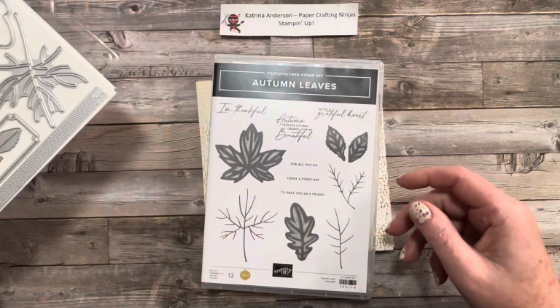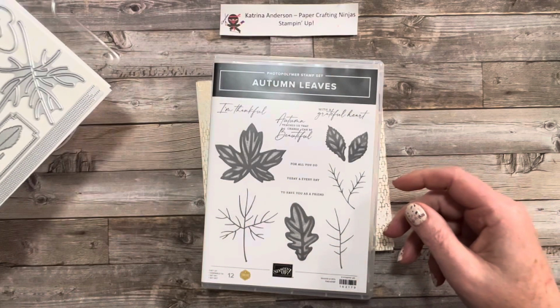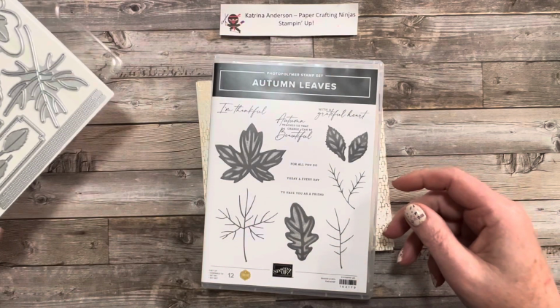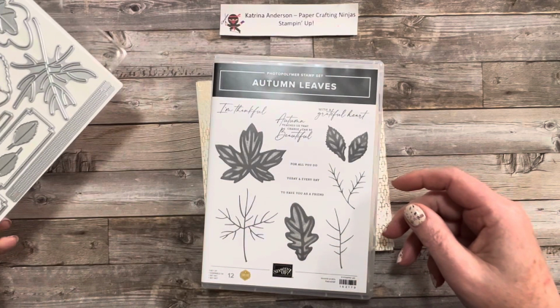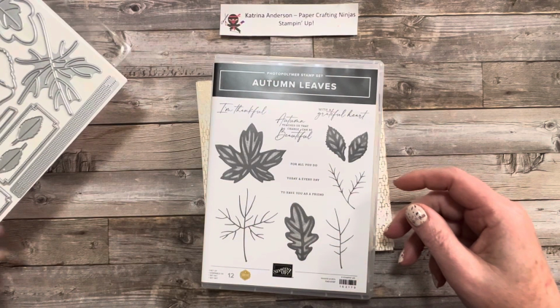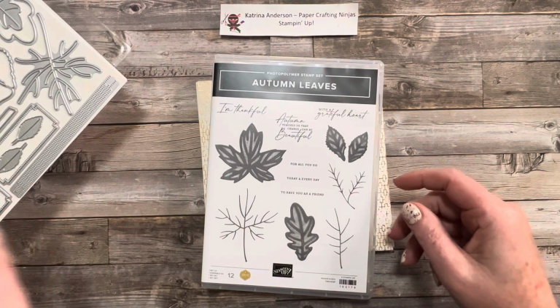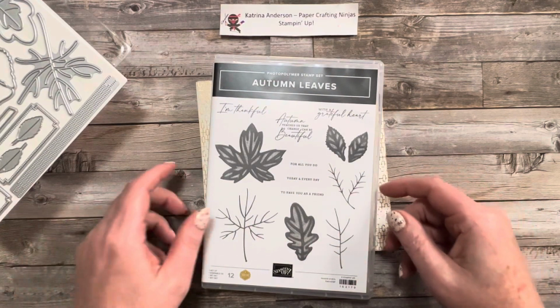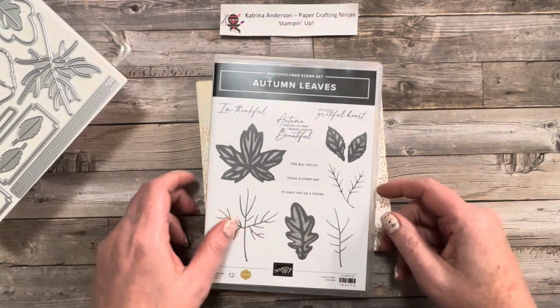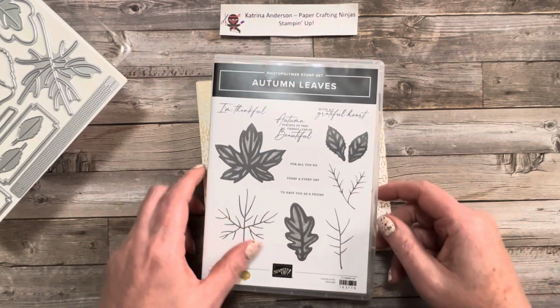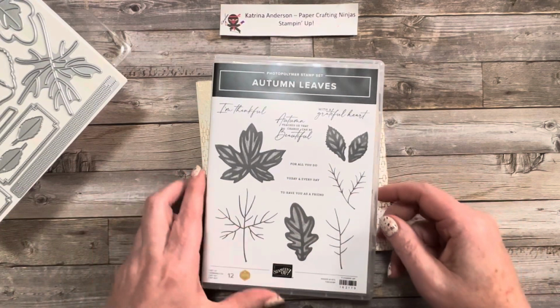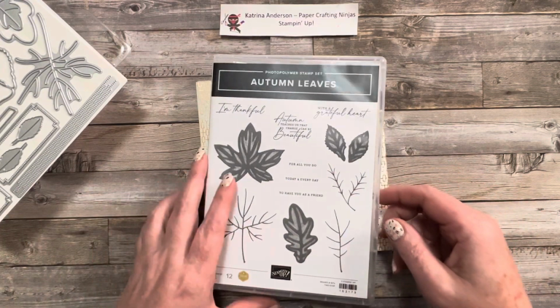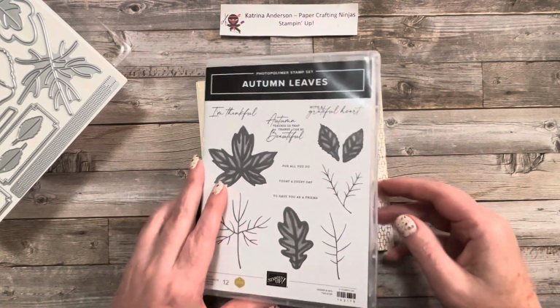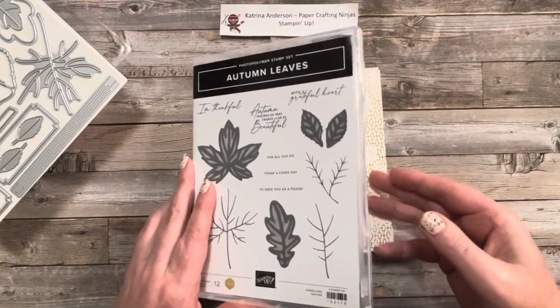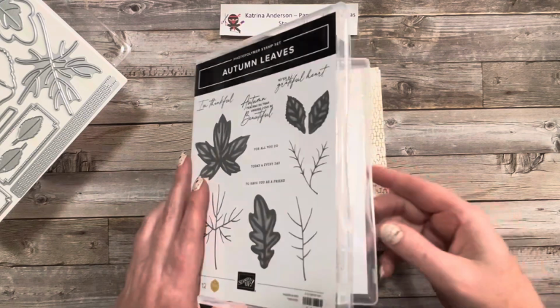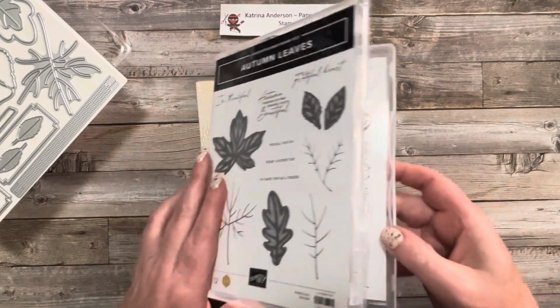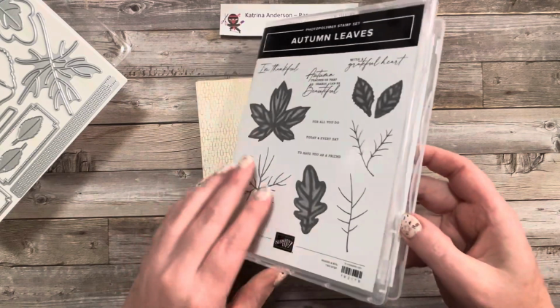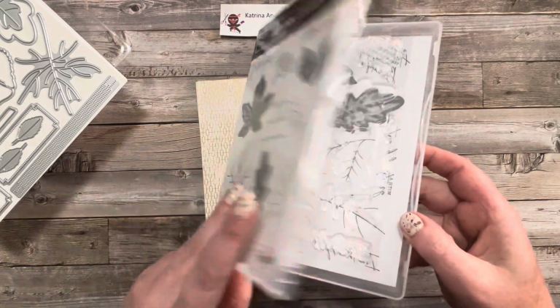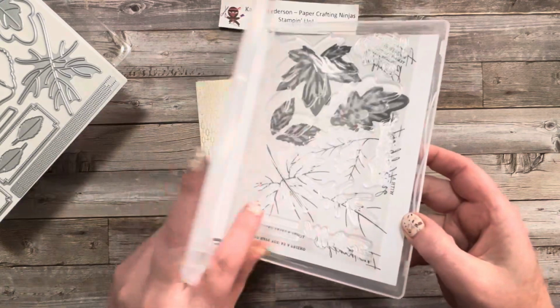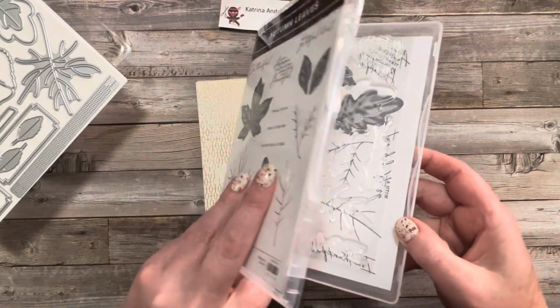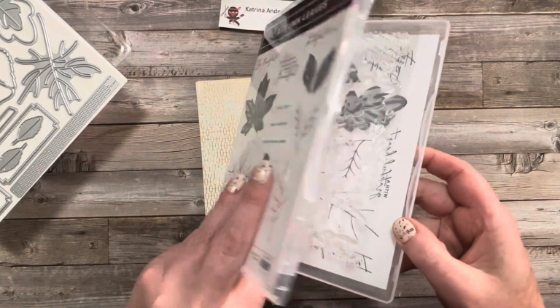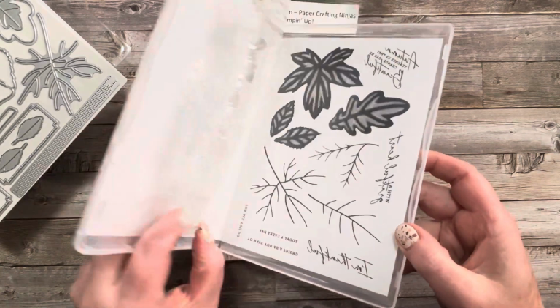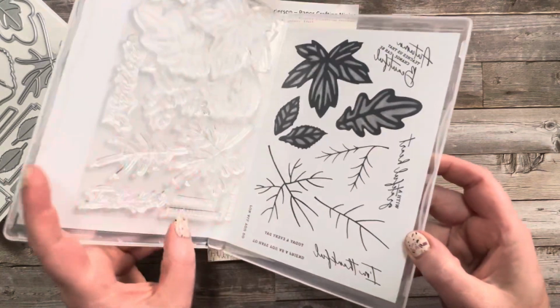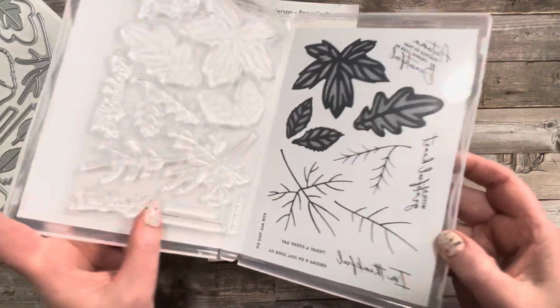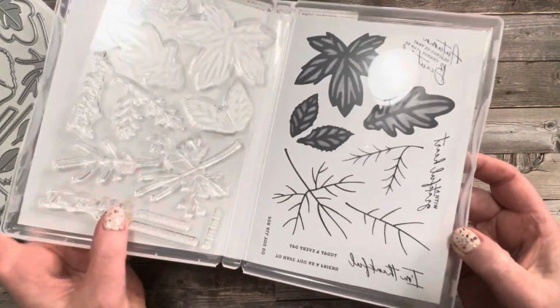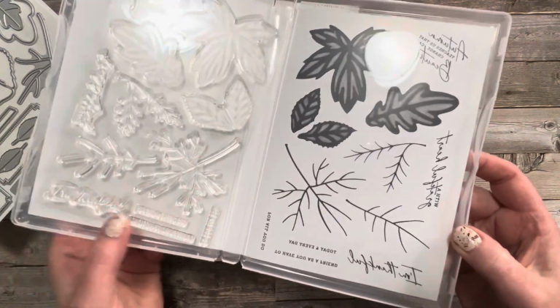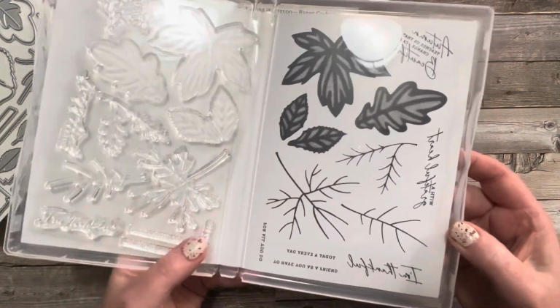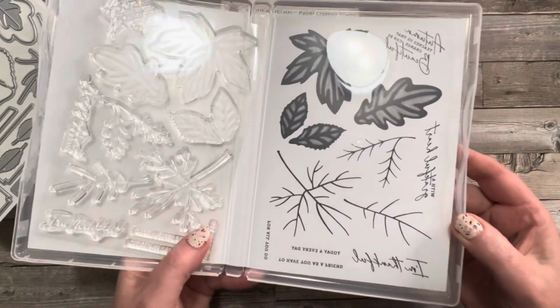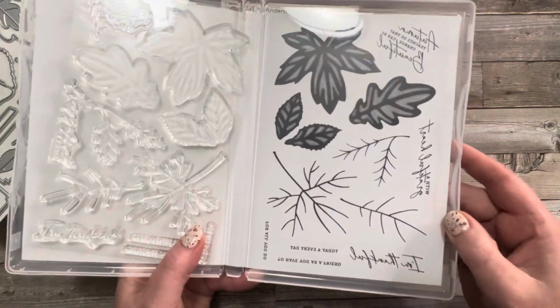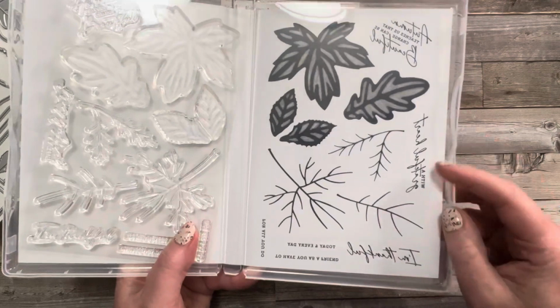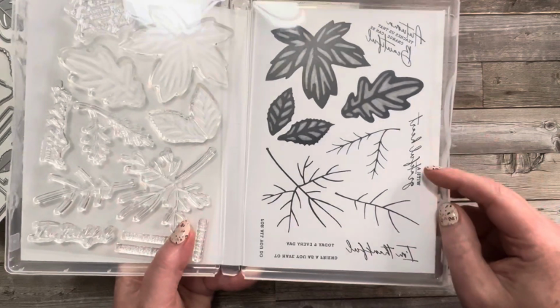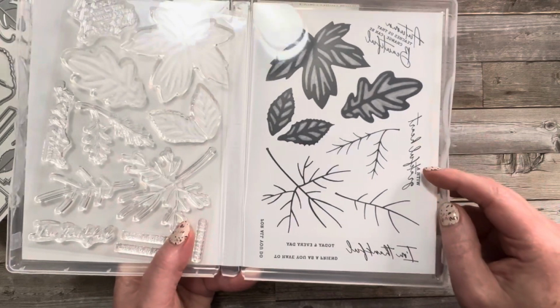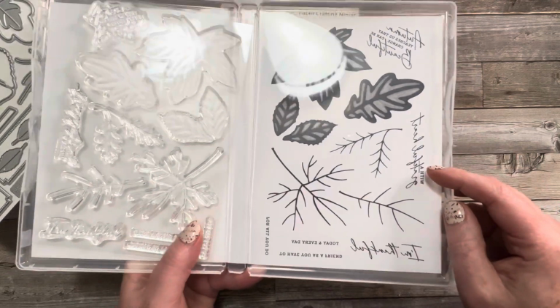The stamp set is a photopolymer stamp set, and here you can see the actual size of the stamps in the case.